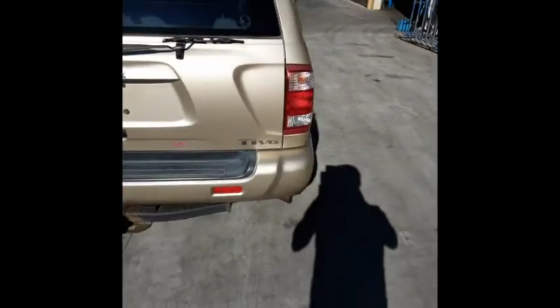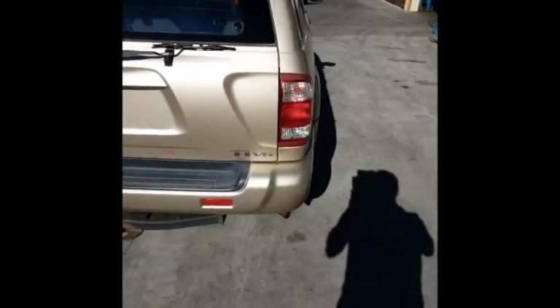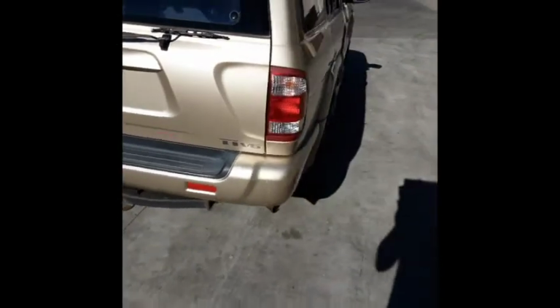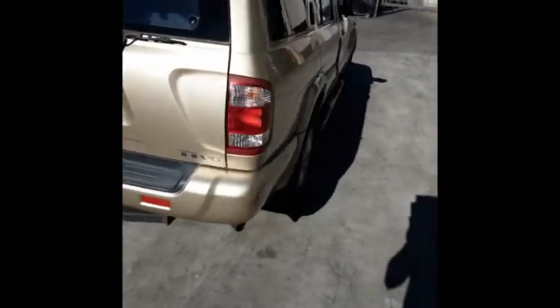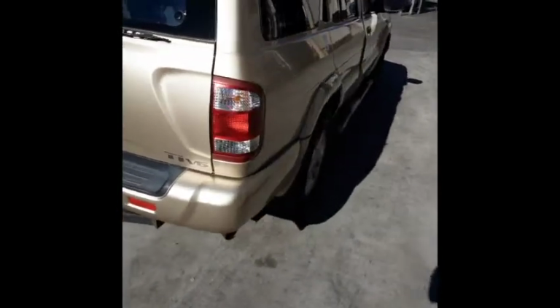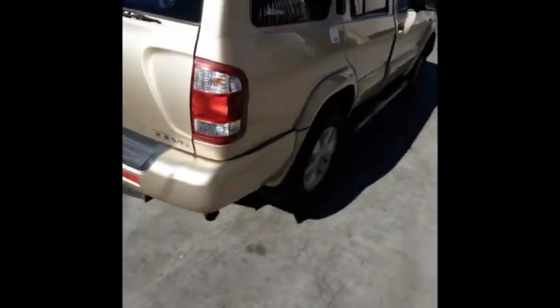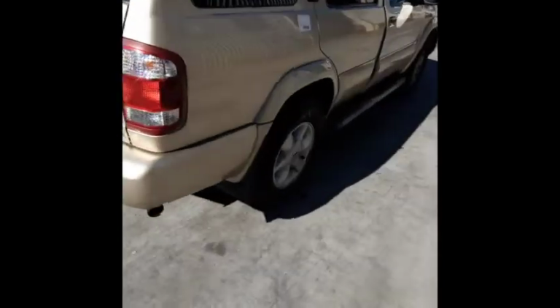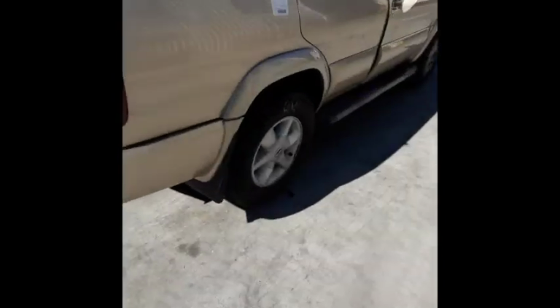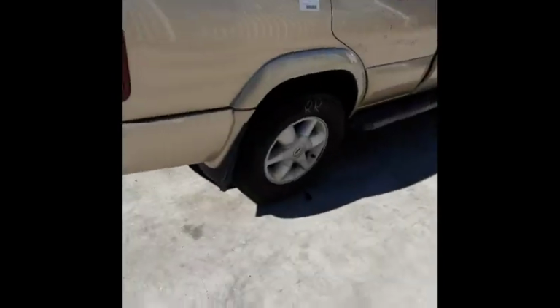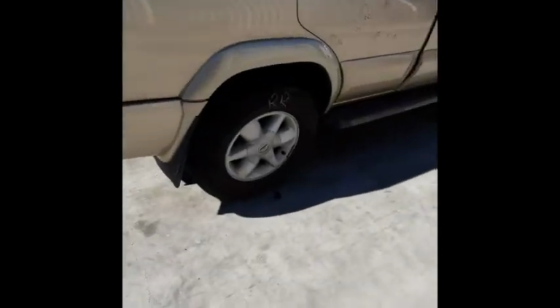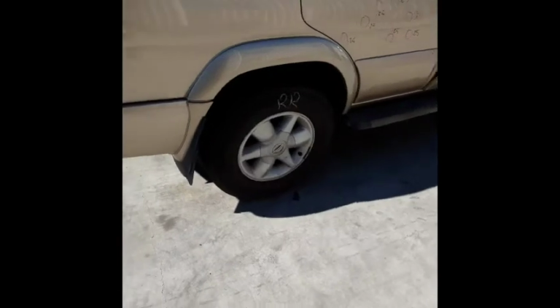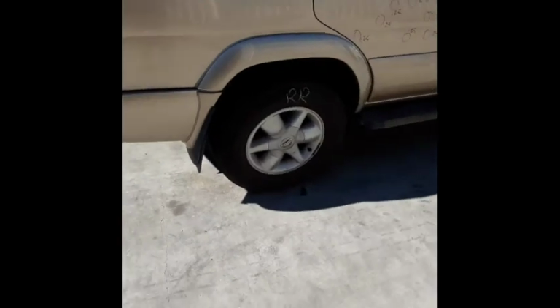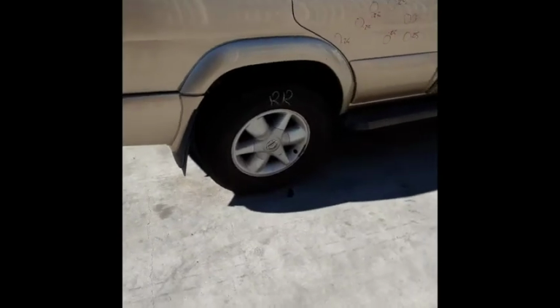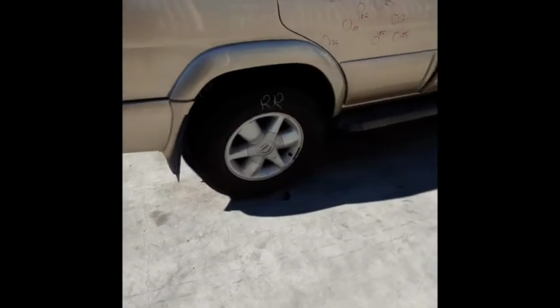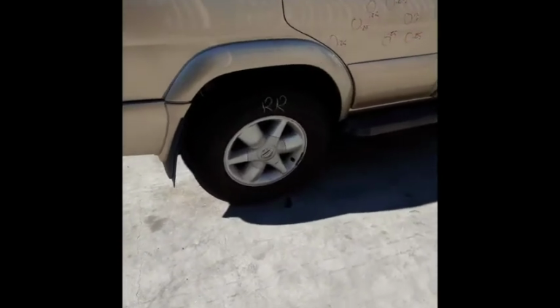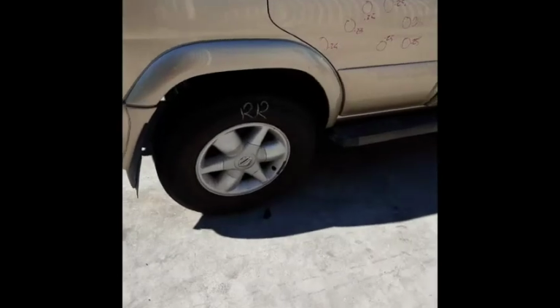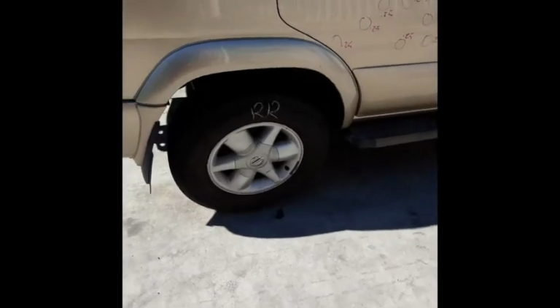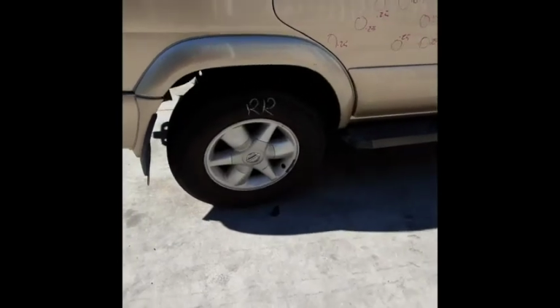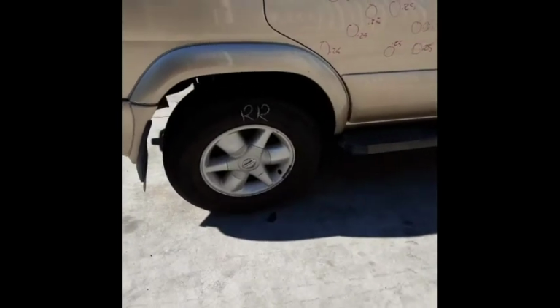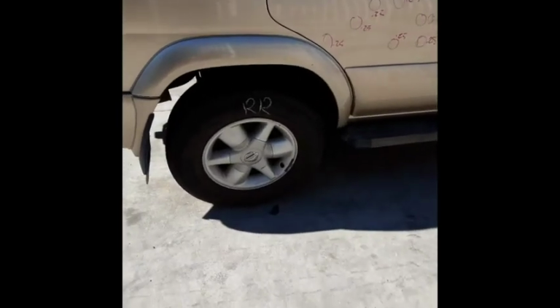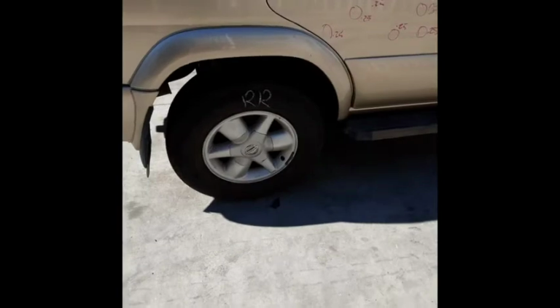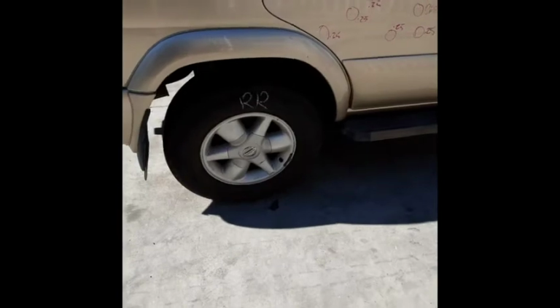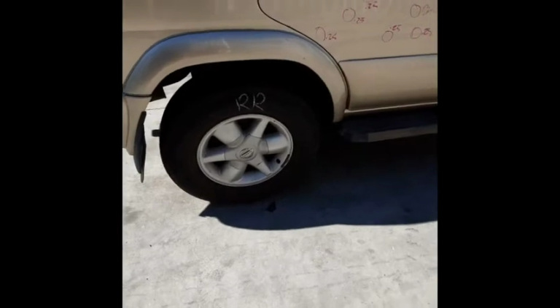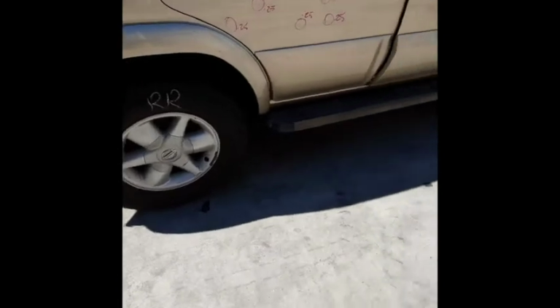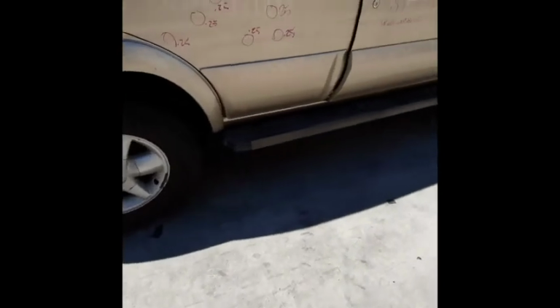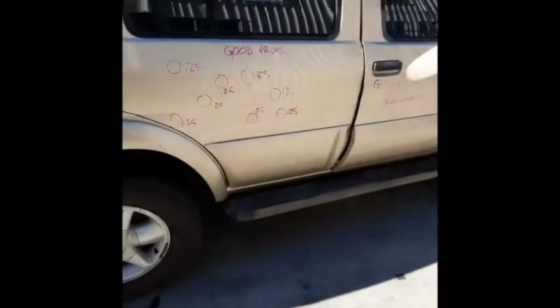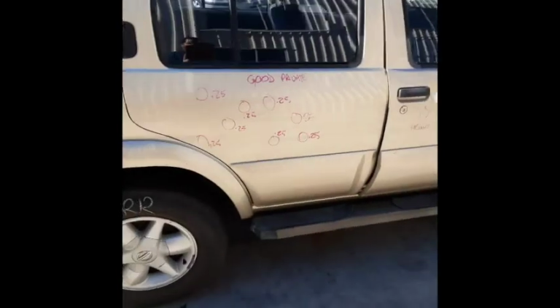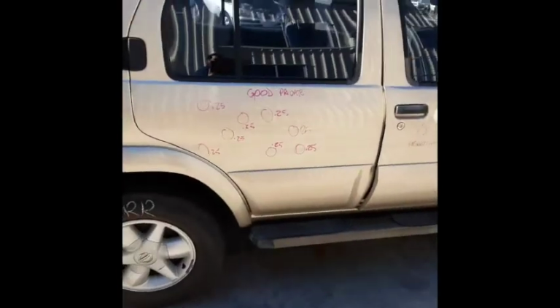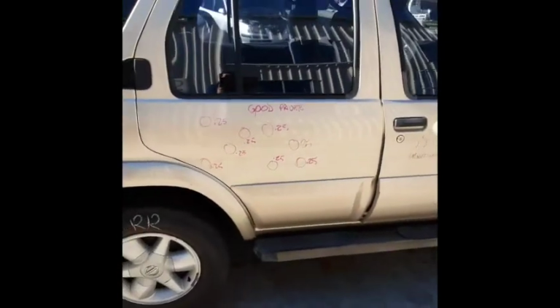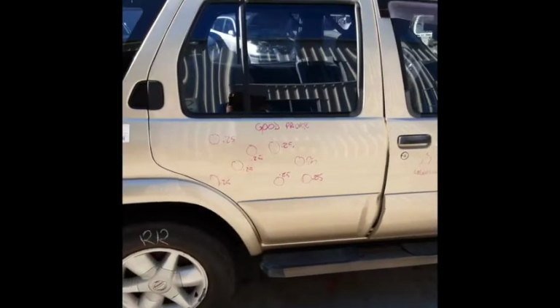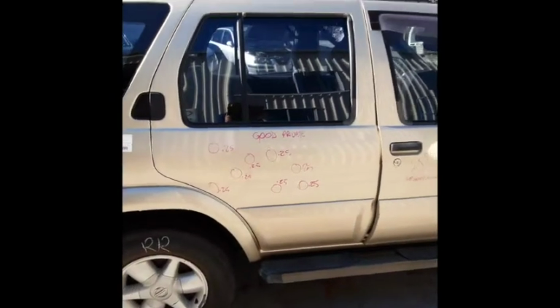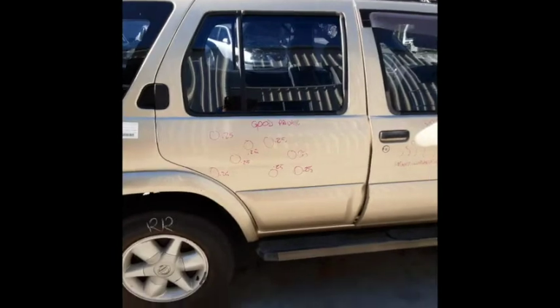The right hand tail light is no good. We have the right hand rear 16-inch factory alloy rim with quarter rash and a good tyre. We've got the right hand rear door in good condition.